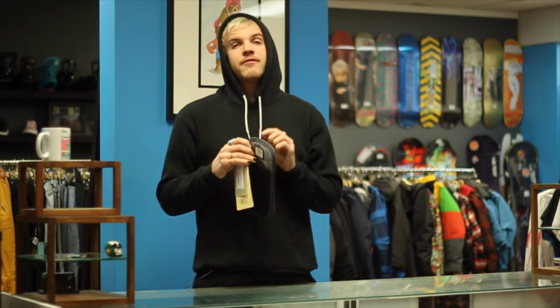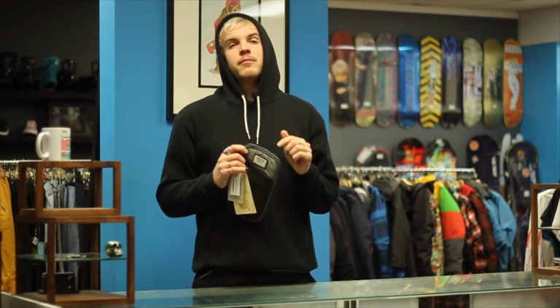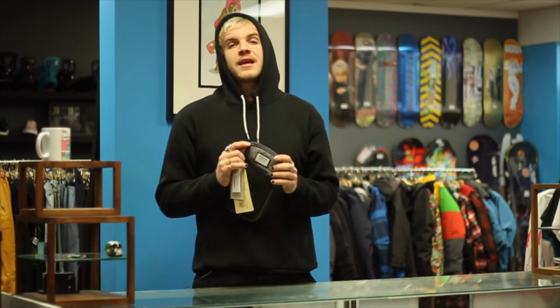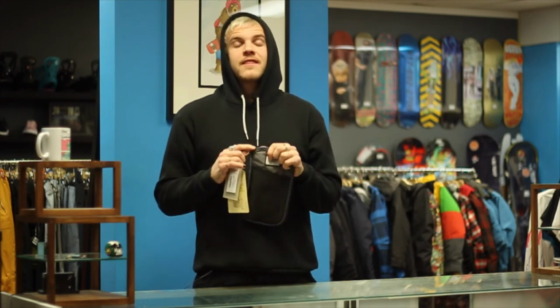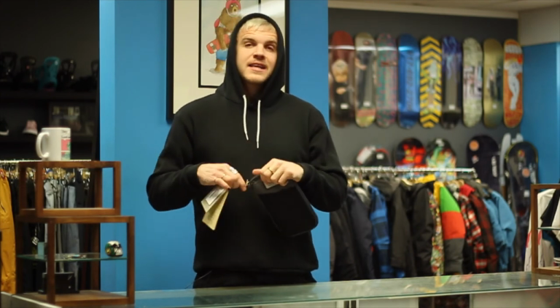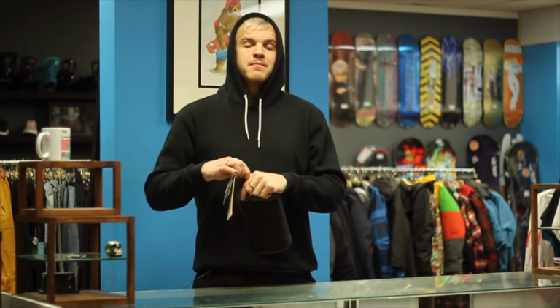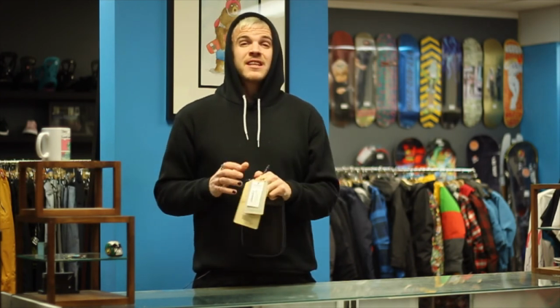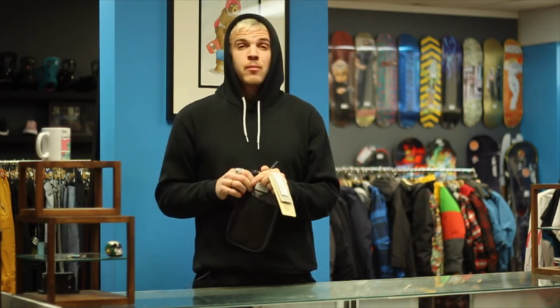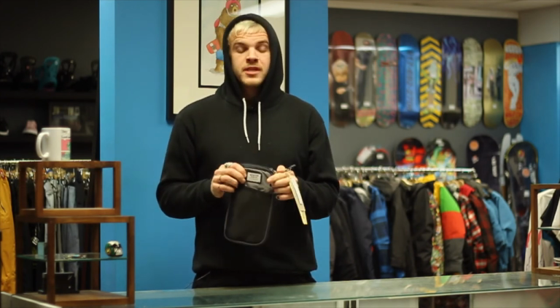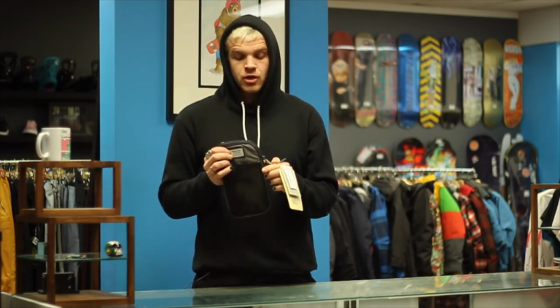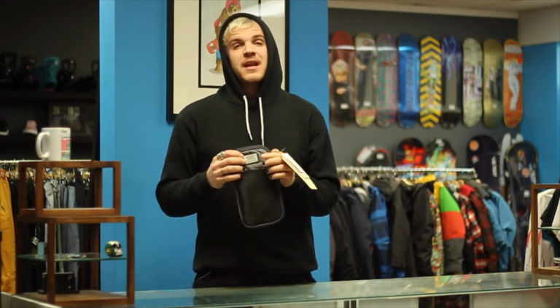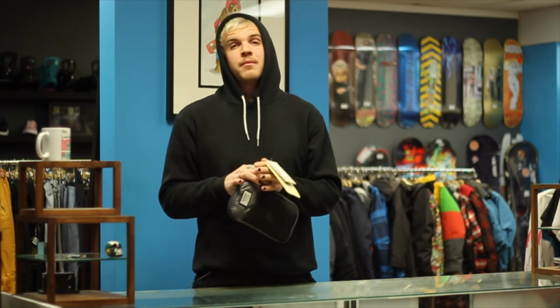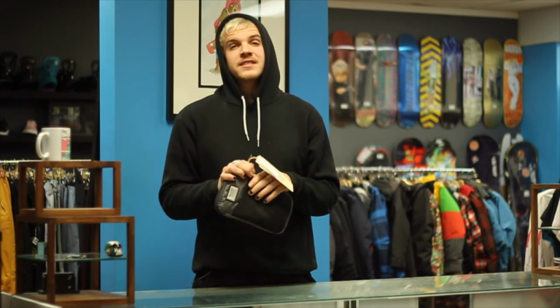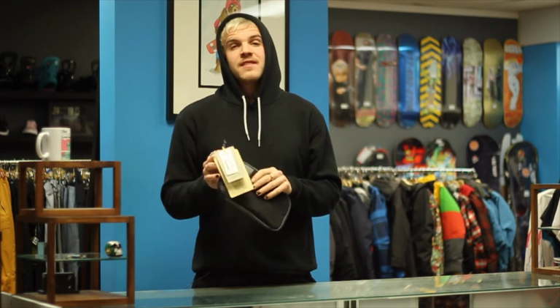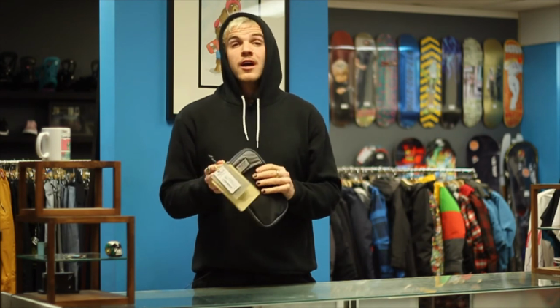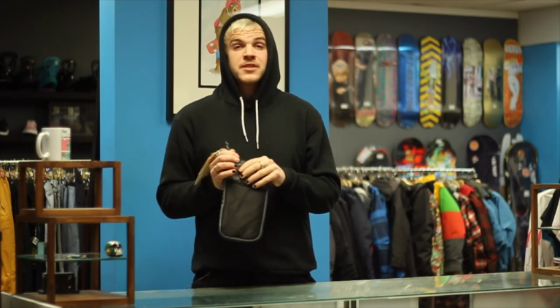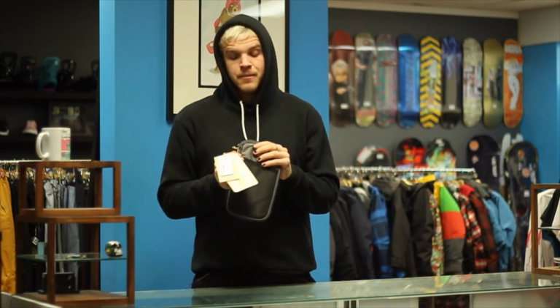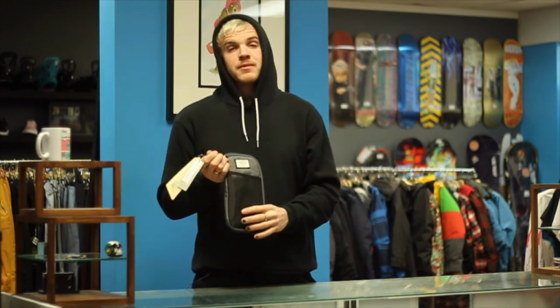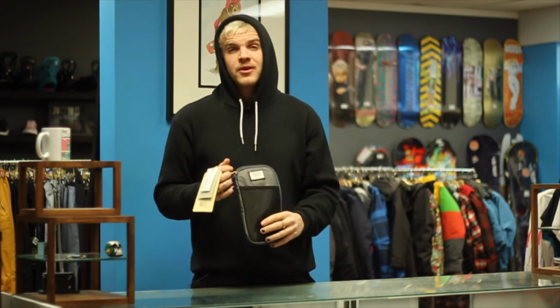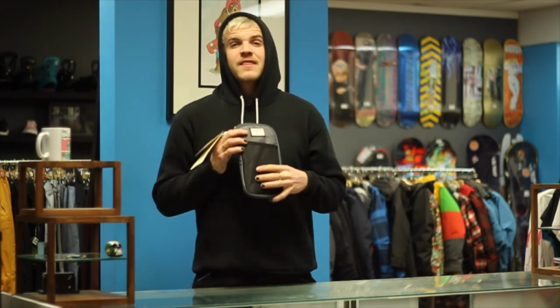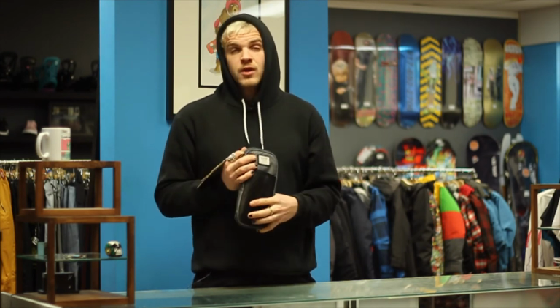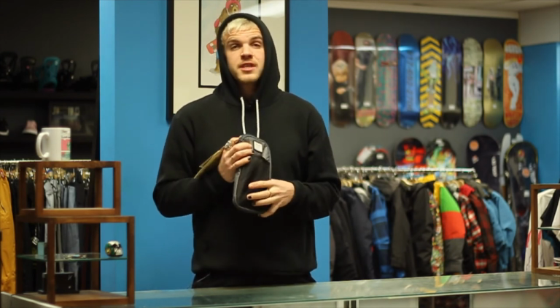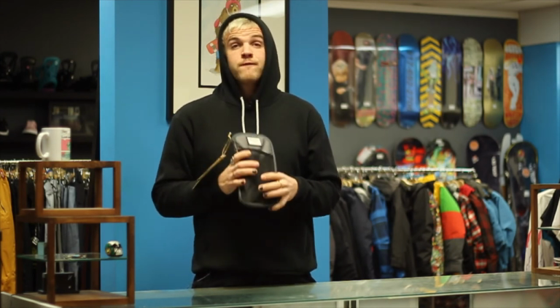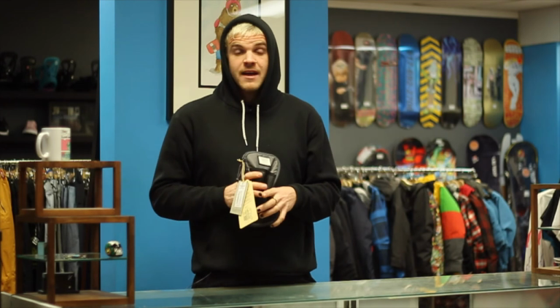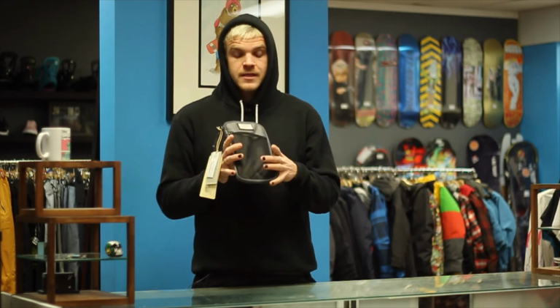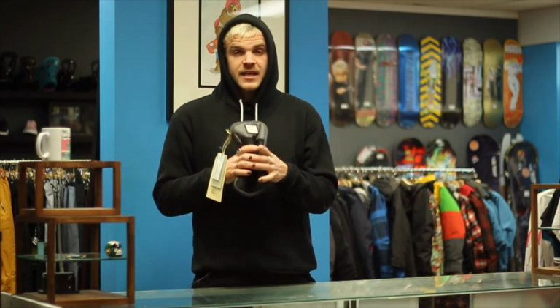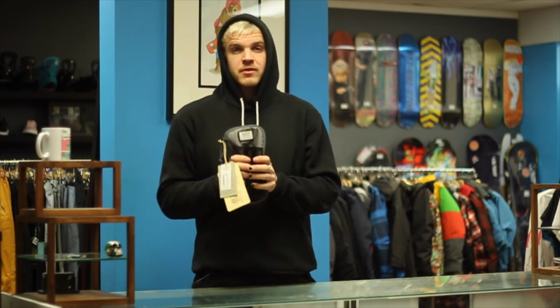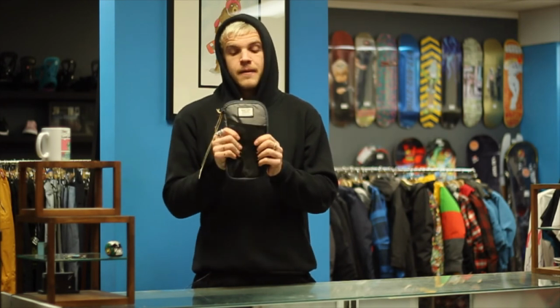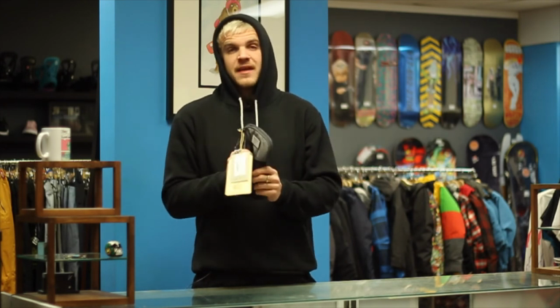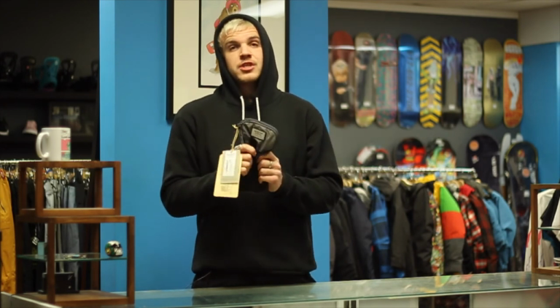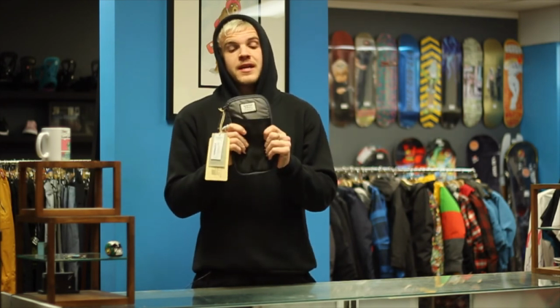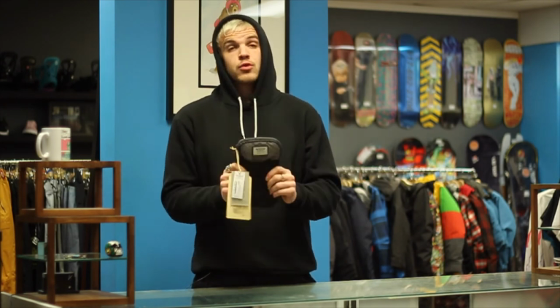Every Burton bag that has been made has a lifetime warranty on it. Keep that in mind when buying this — you're not going to buy a piece of crap. You're buying something durable that is fully warrantied for life. Get there while you can and buy this cushy bag. It's cool.